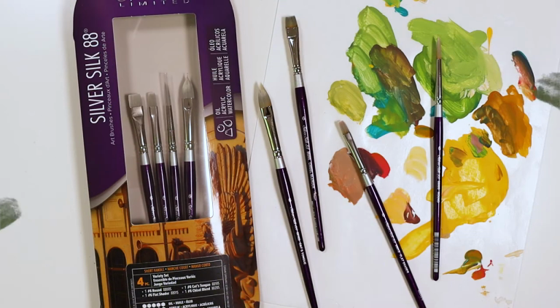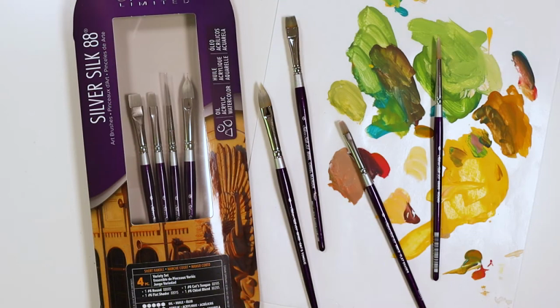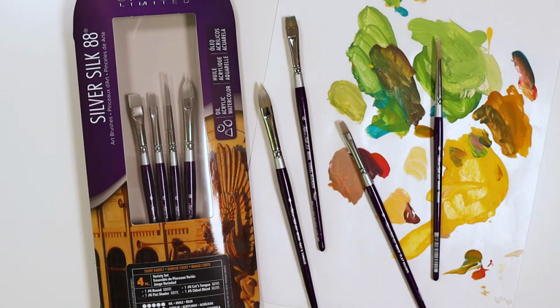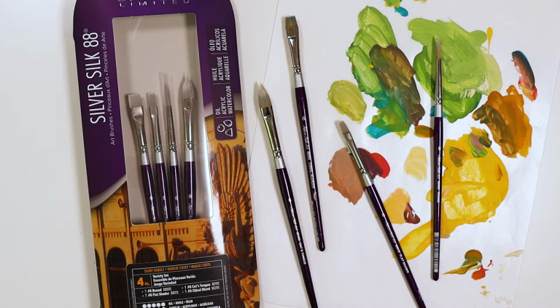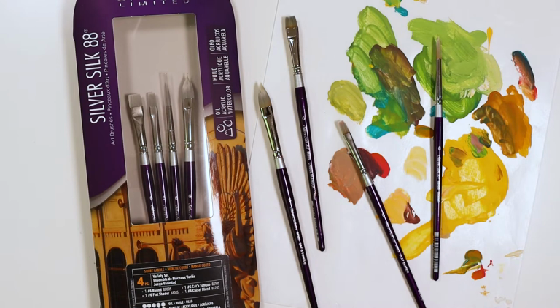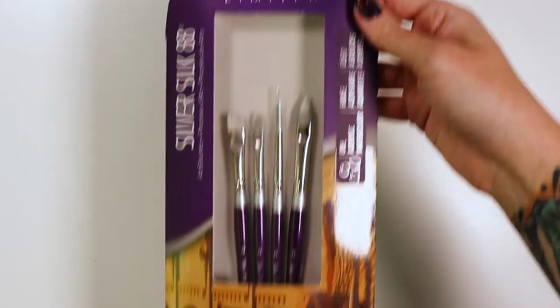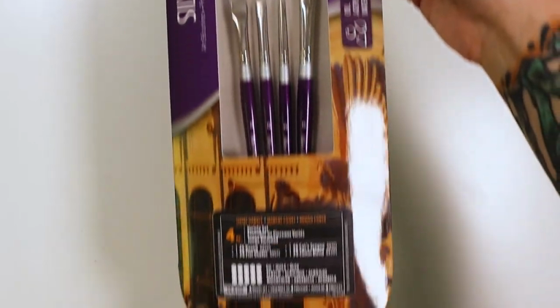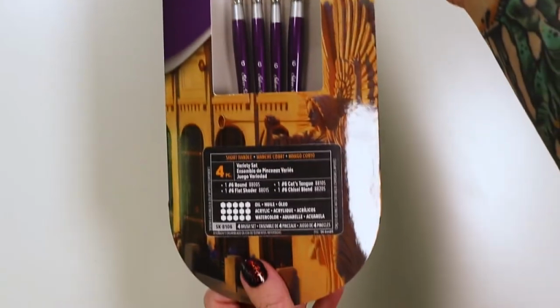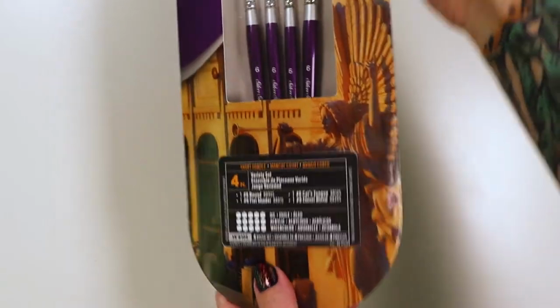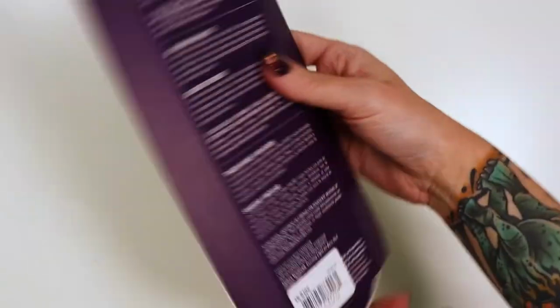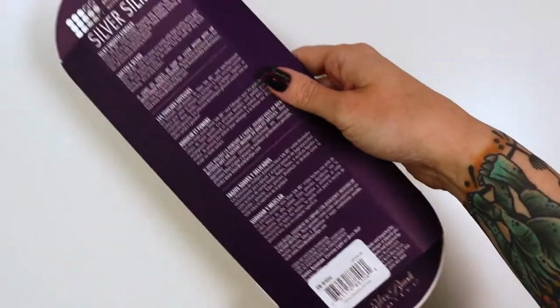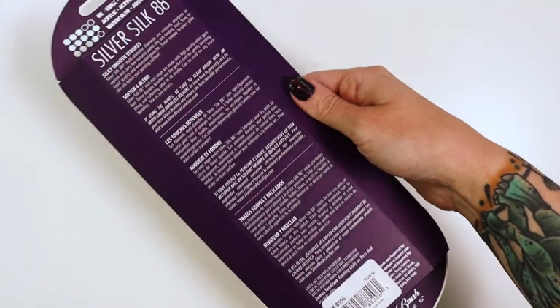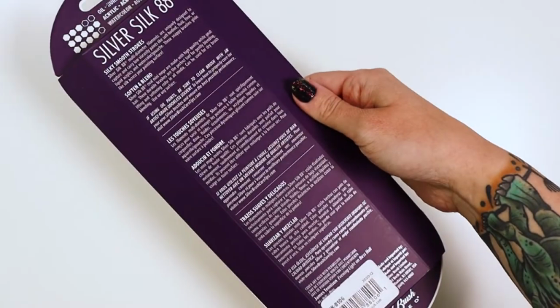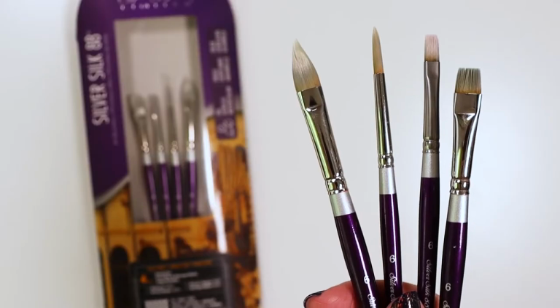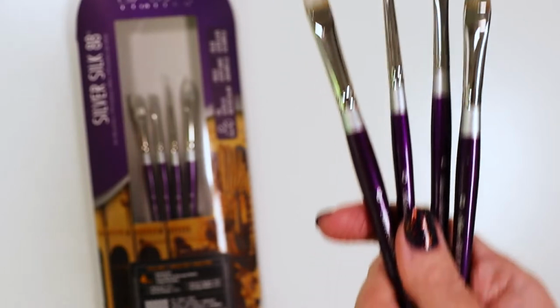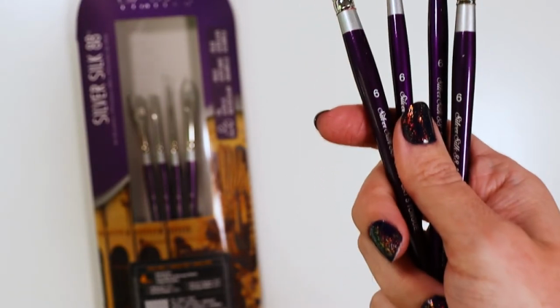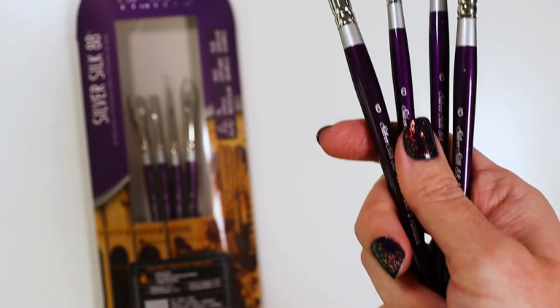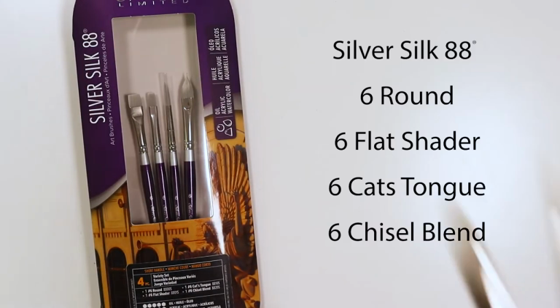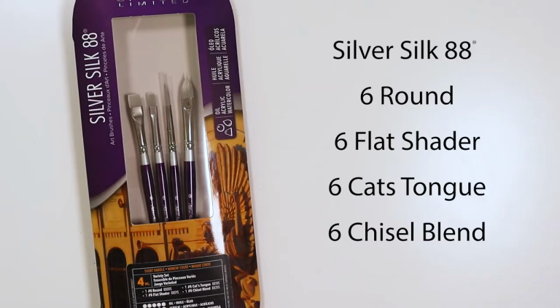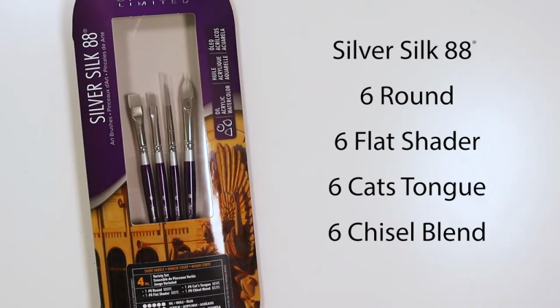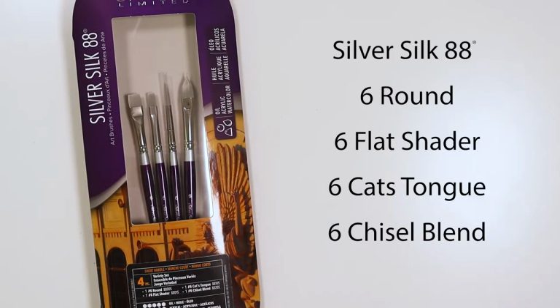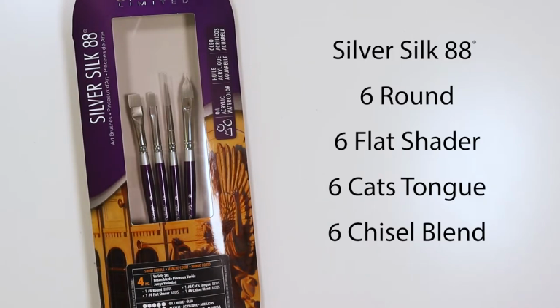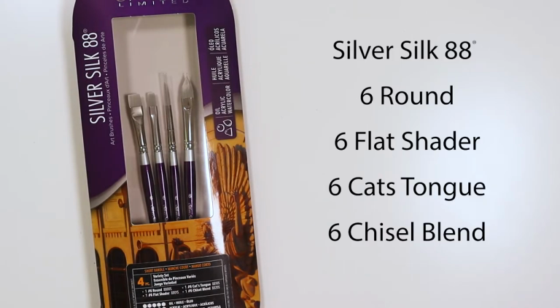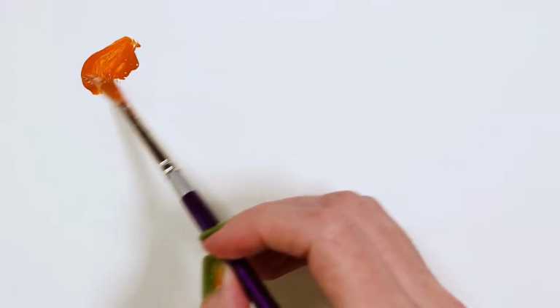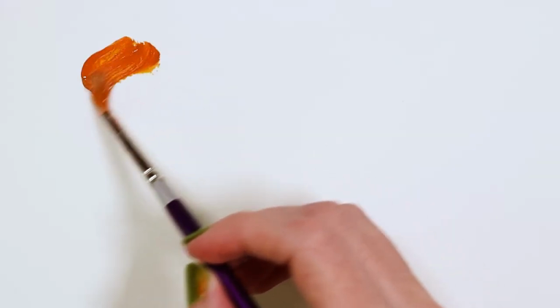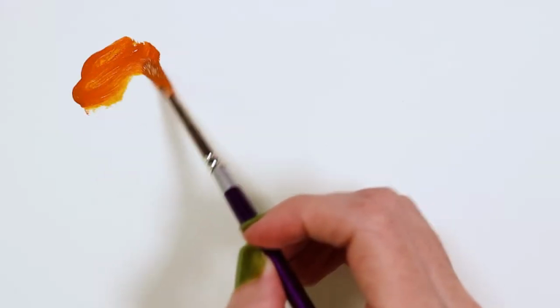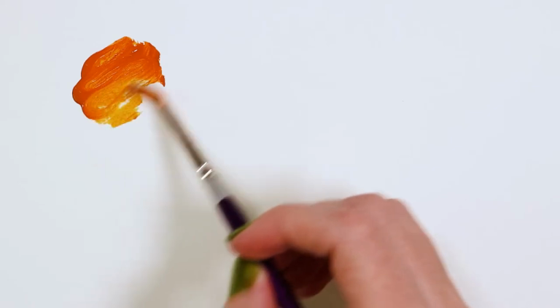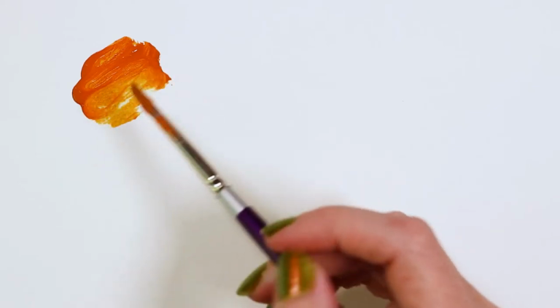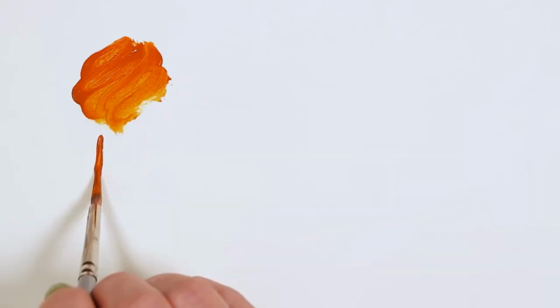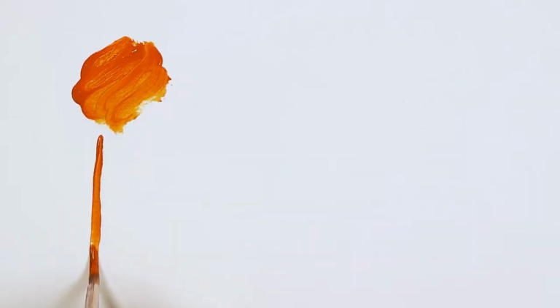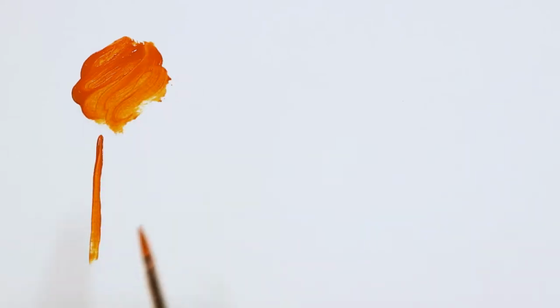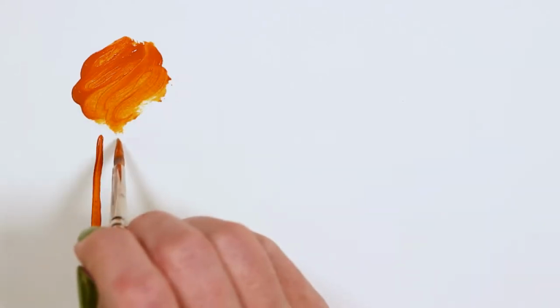Let's have a look at the Silver Silk 88 four-piece variety set. It includes a six-round, six-flat shader, six-cat's tongue, and a six-chisel blender — a lovely range of brush shapes in the versatile Silver Silk 88 line.